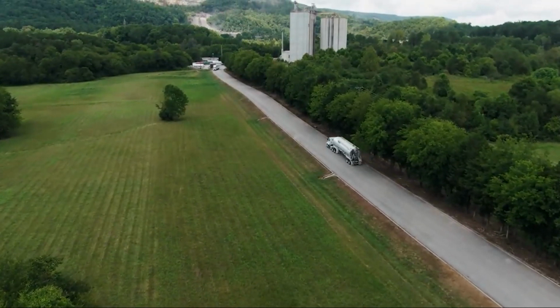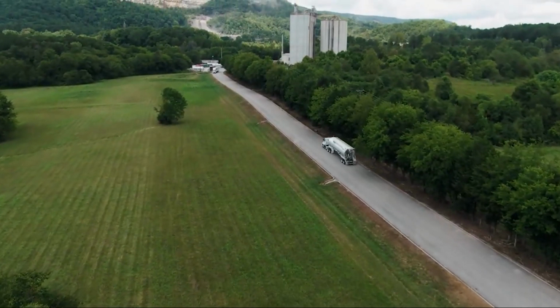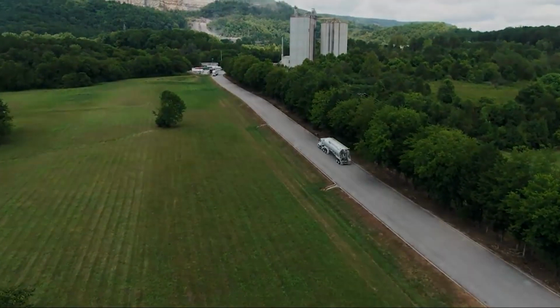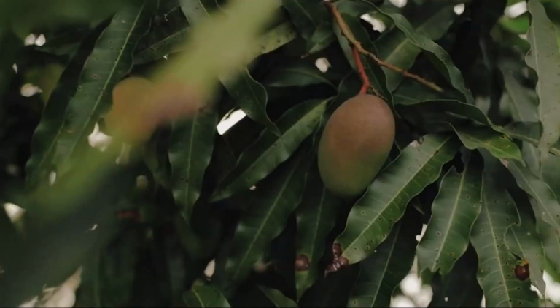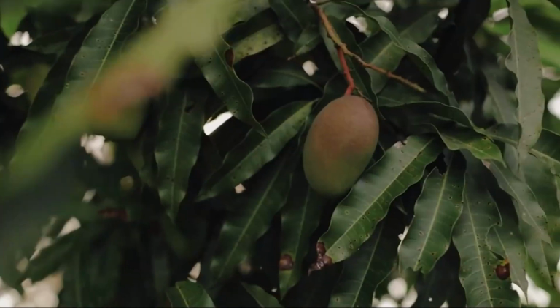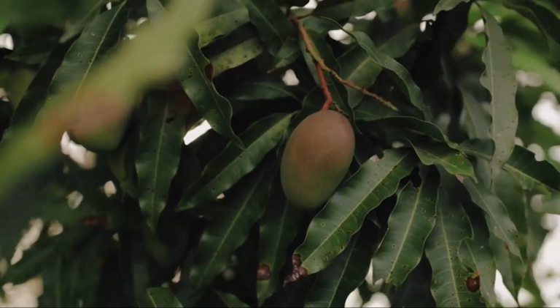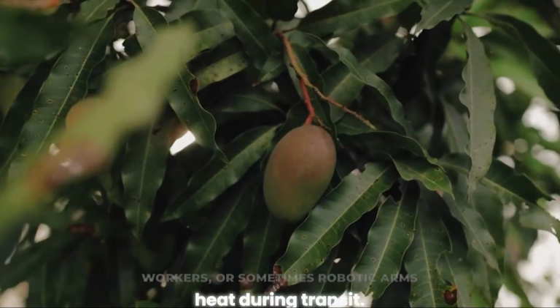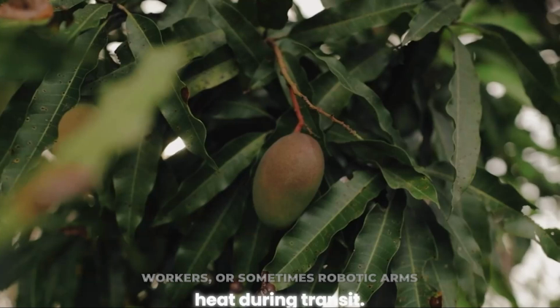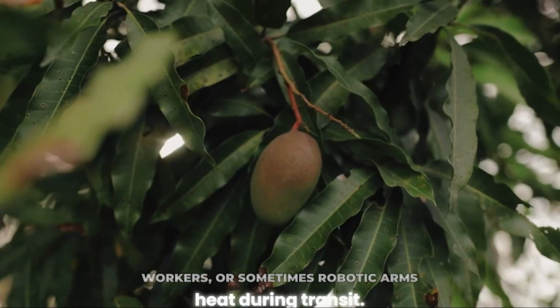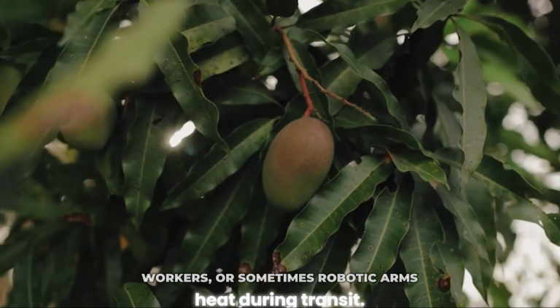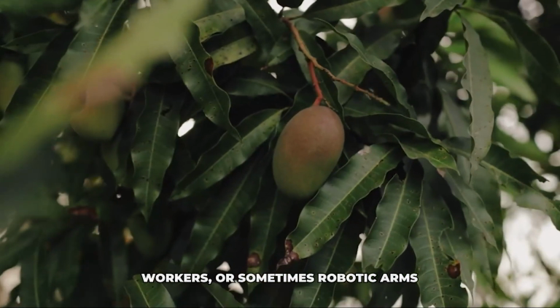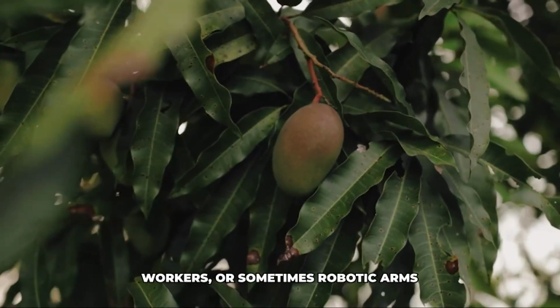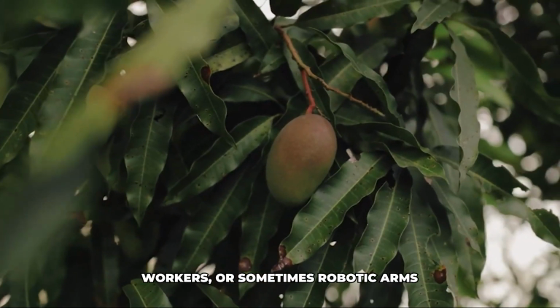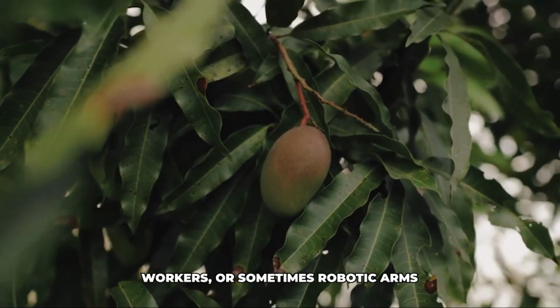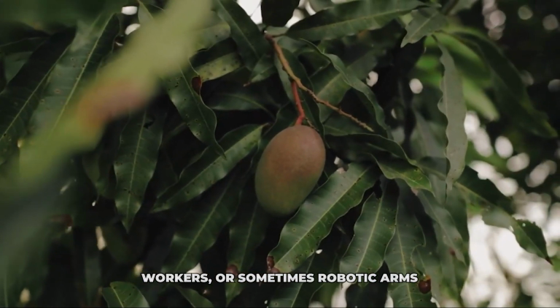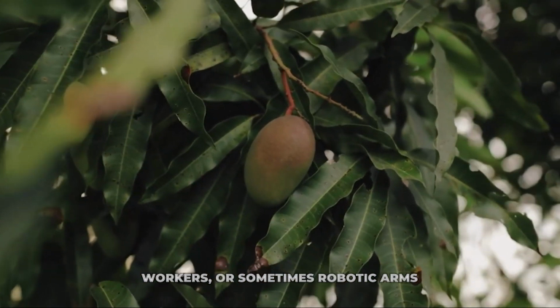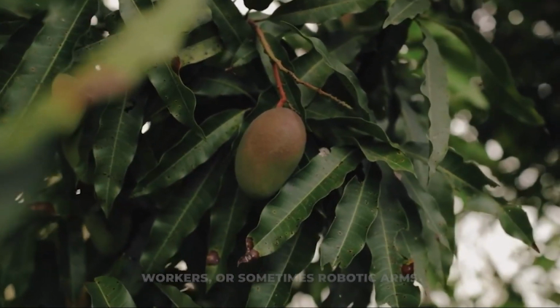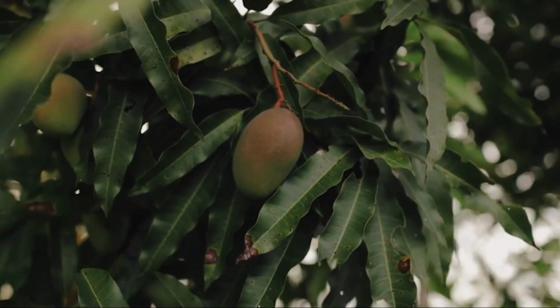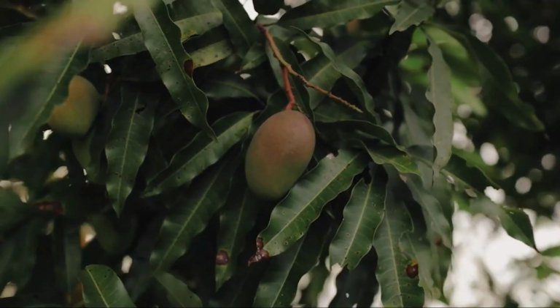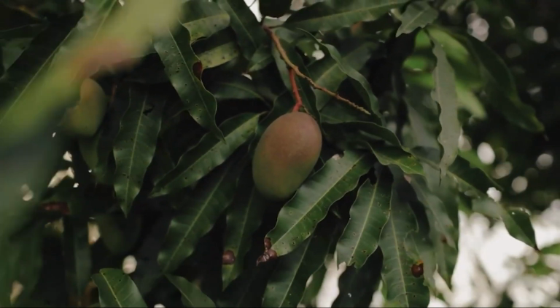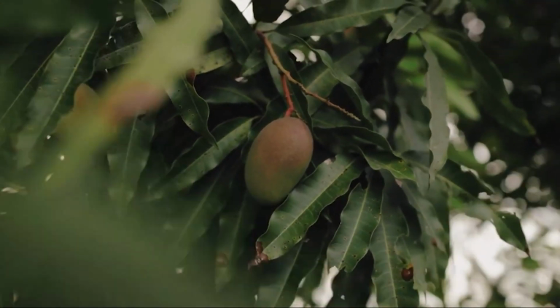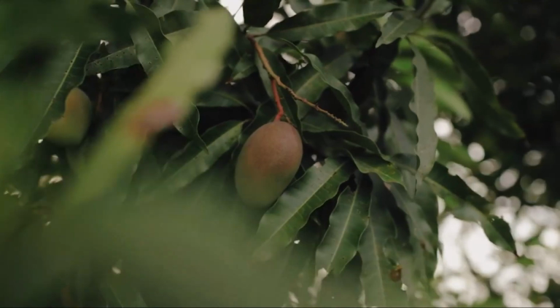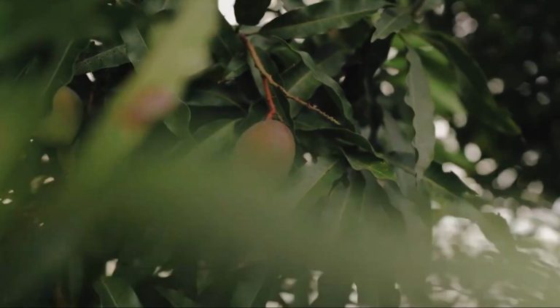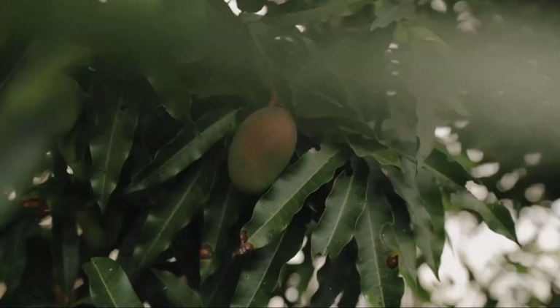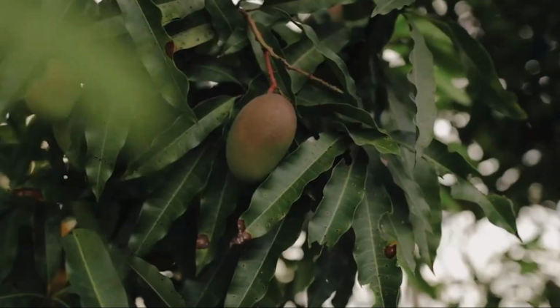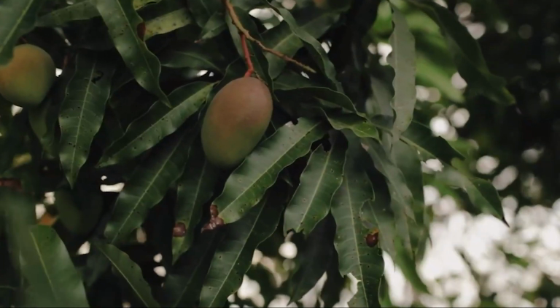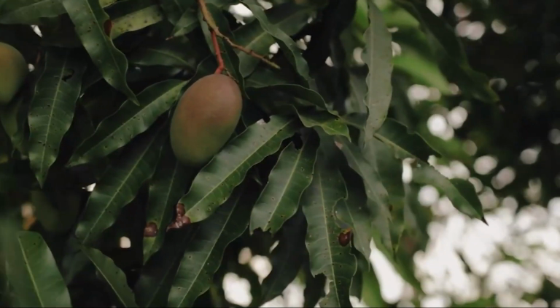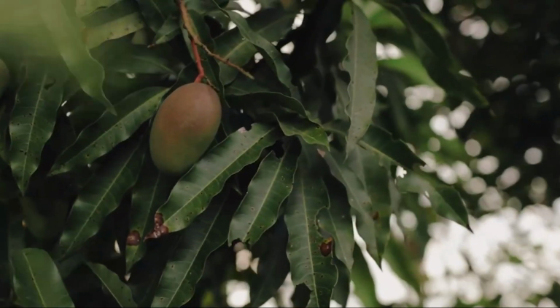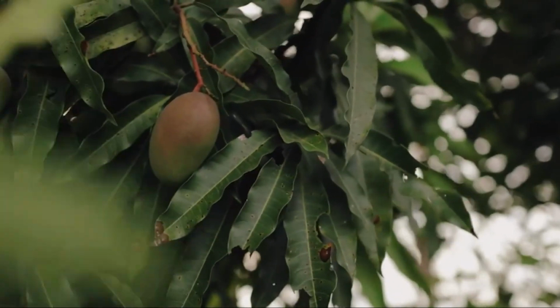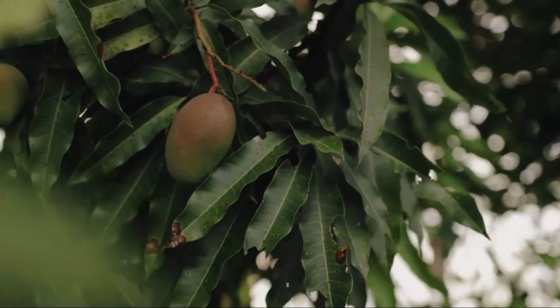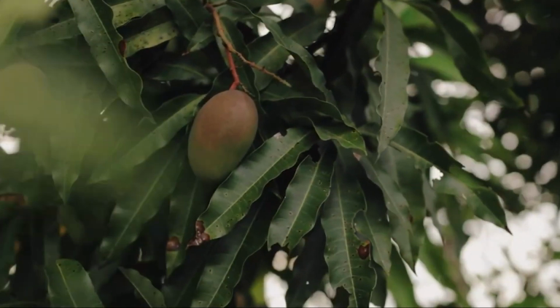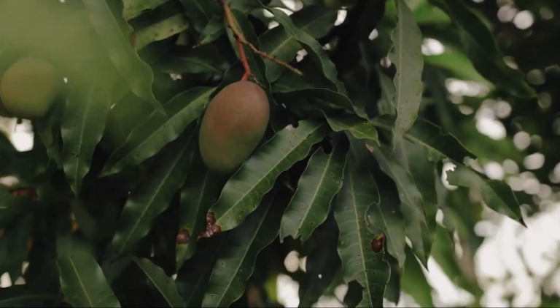Keeping the mangoes cool slows down their breathing and ripening process, preventing them from getting over-ripe or damaged by heat during transit. The field crates are stacked carefully to avoid bruising the precious cargo. Speed and temperature control are the name of the game here.